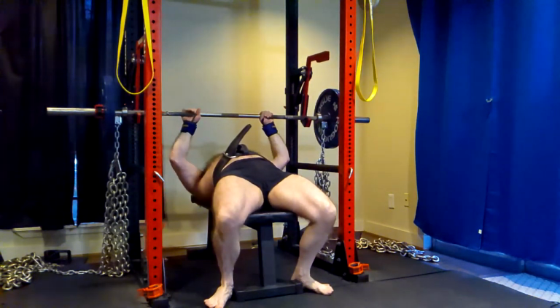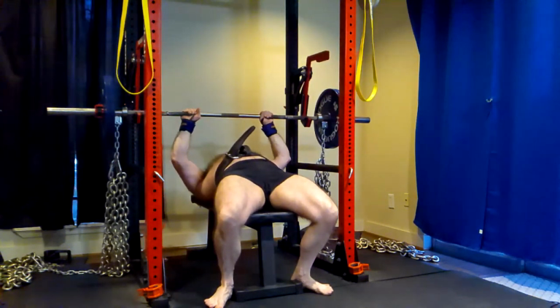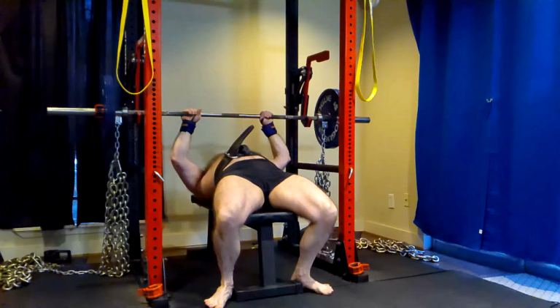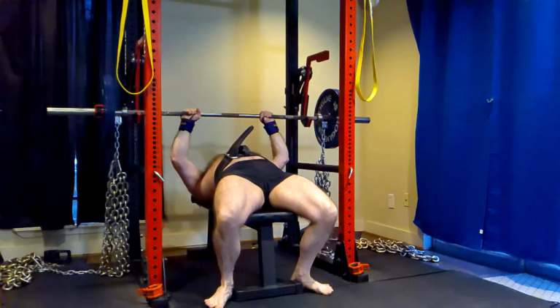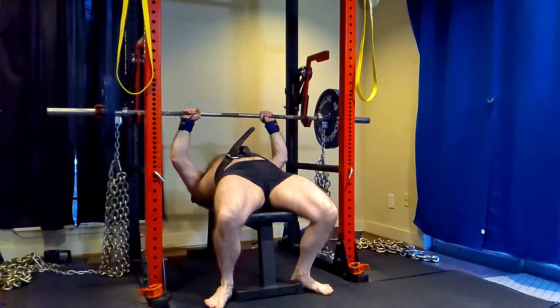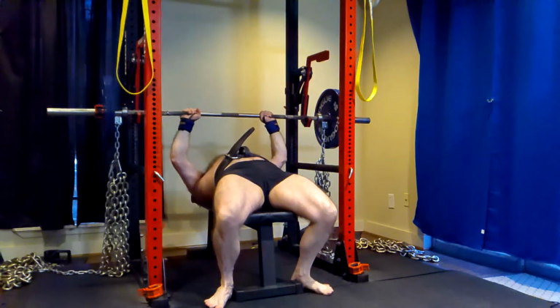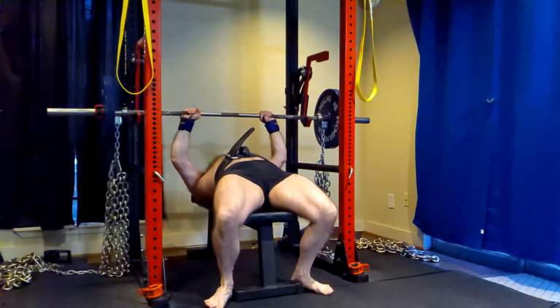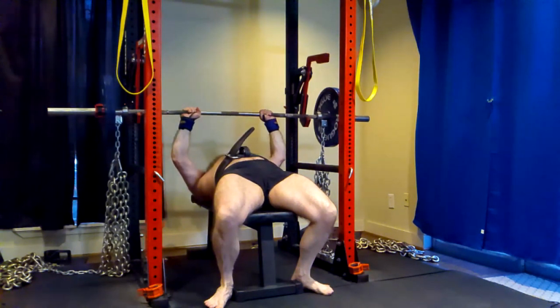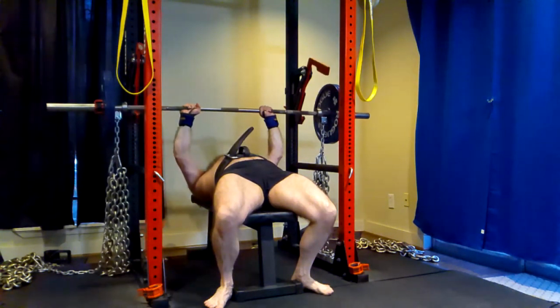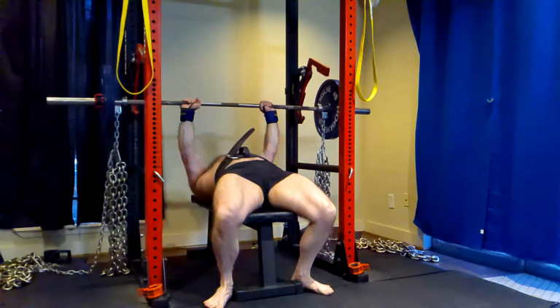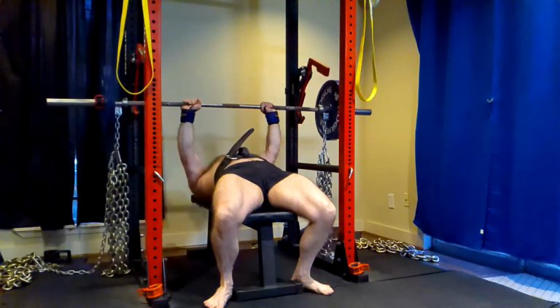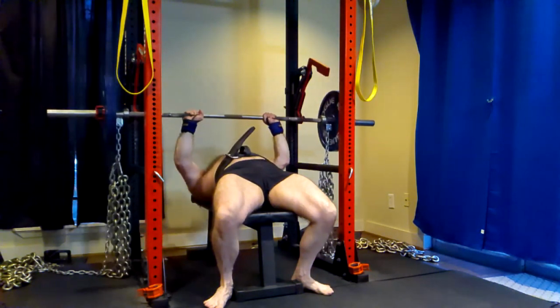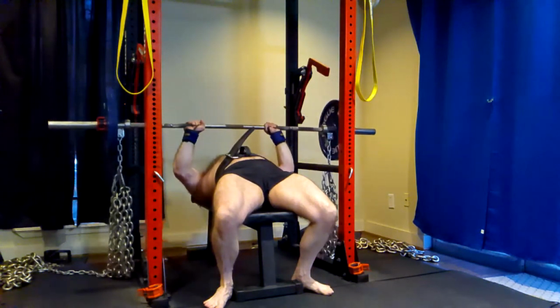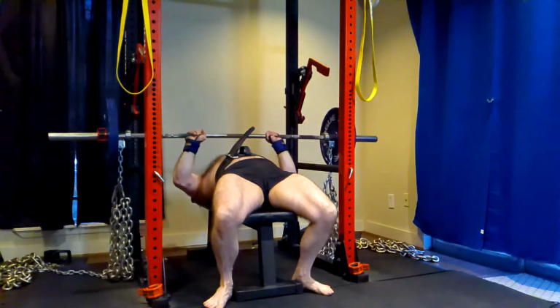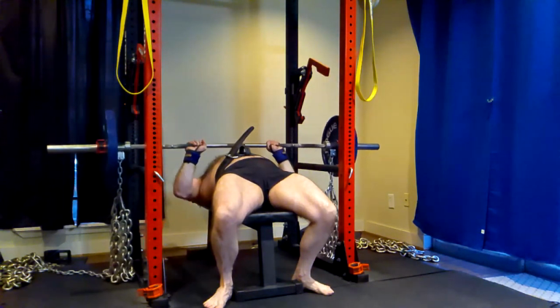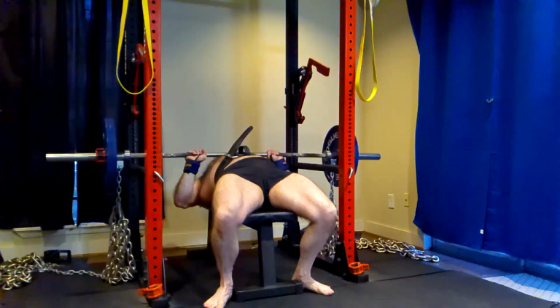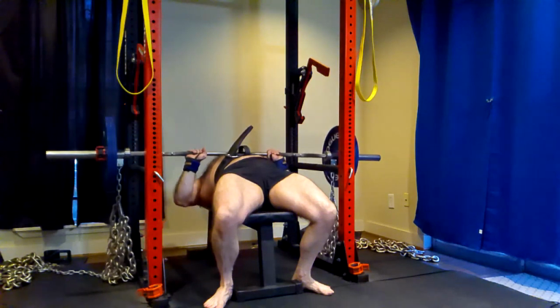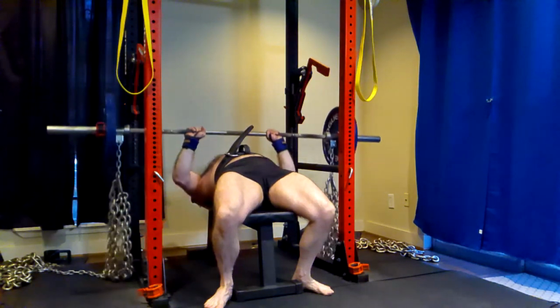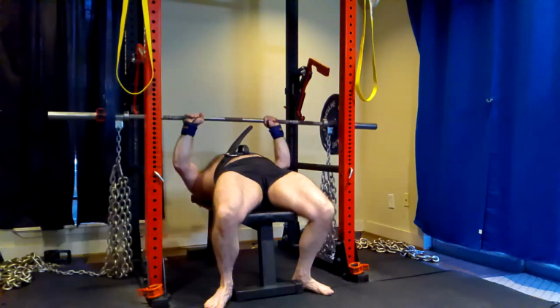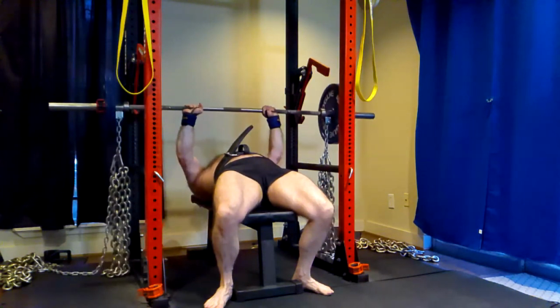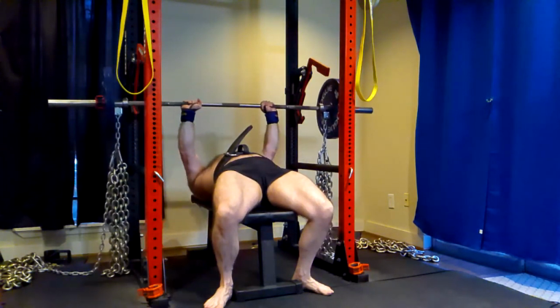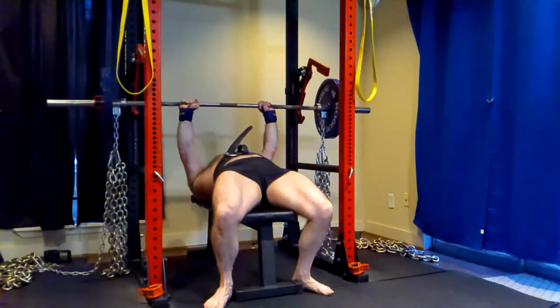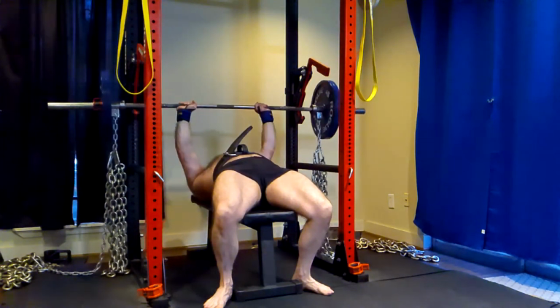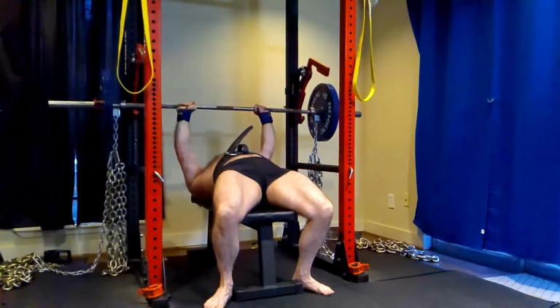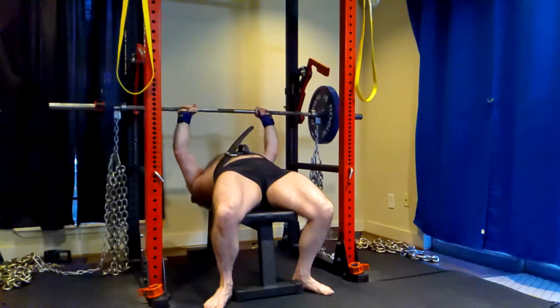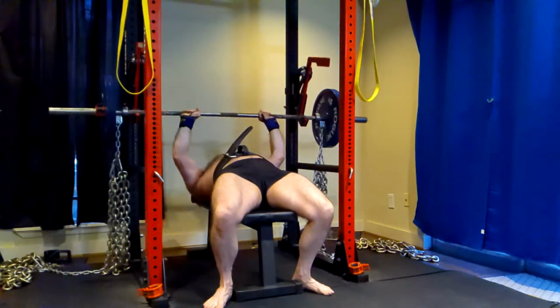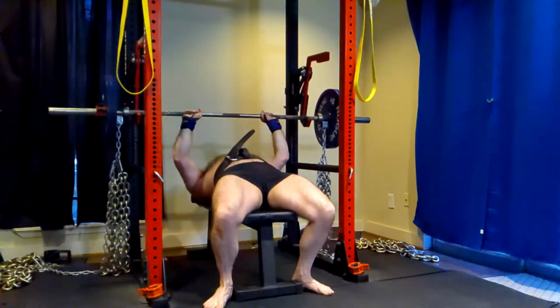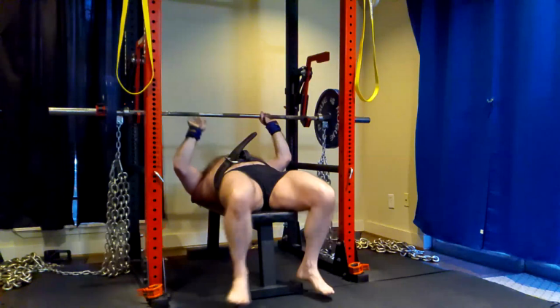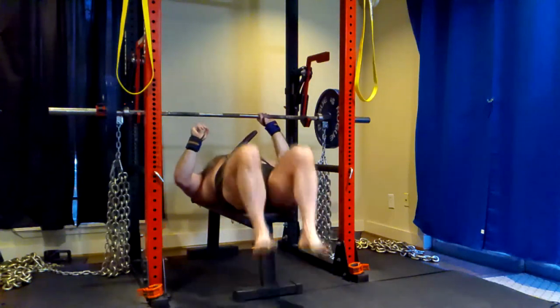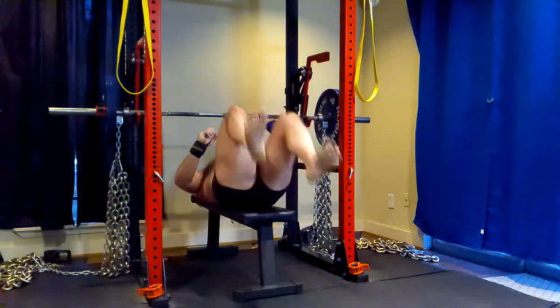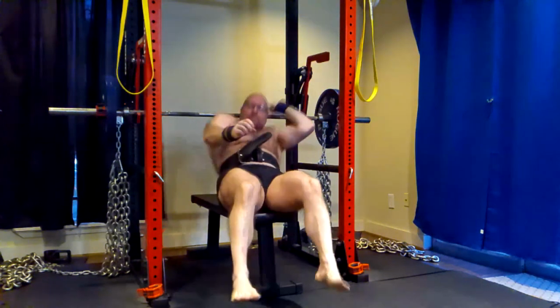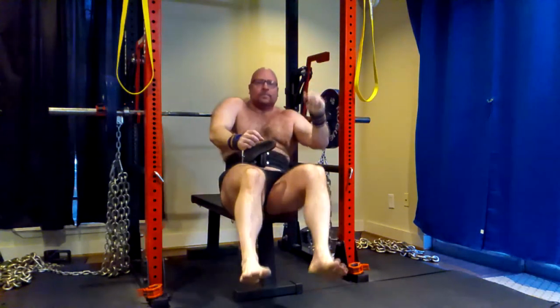I didn't go too hard today and I already had comments in the preview — people were like, you should be stronger. Well, number one, I didn't take it all the way to the bleeding edge. I was doing a training max. I want to not miss any lifts. Number two, my strength wasn't feeling good.